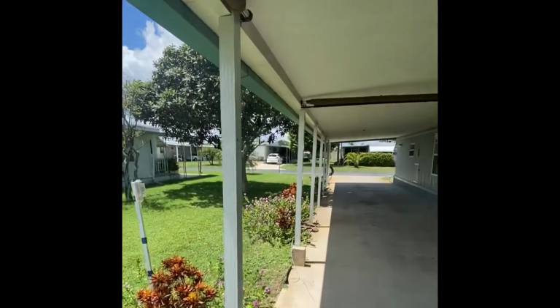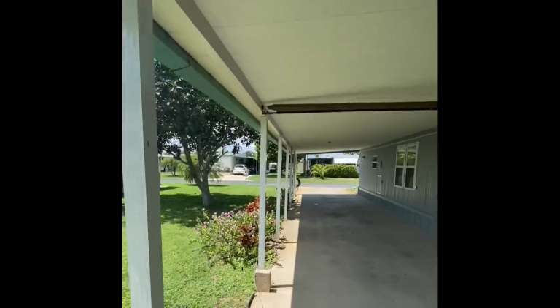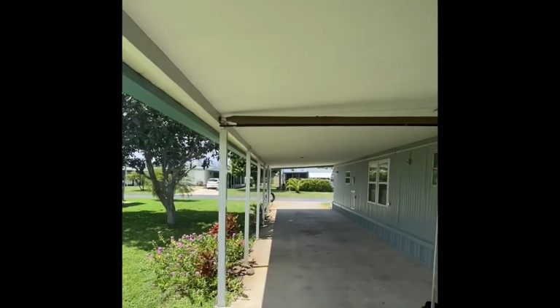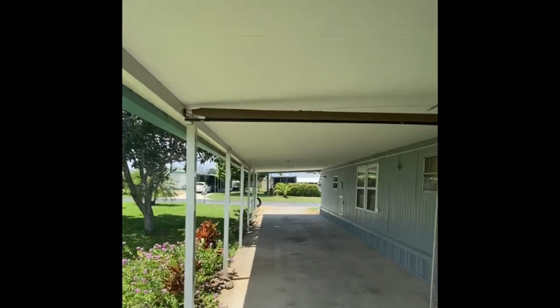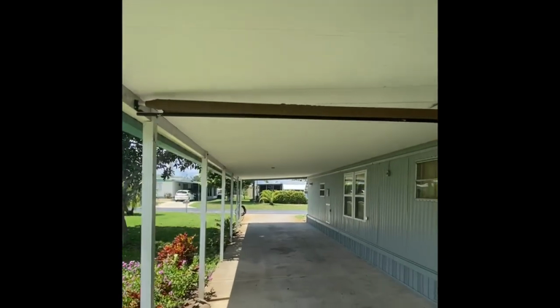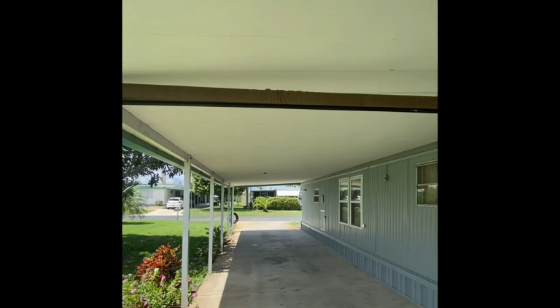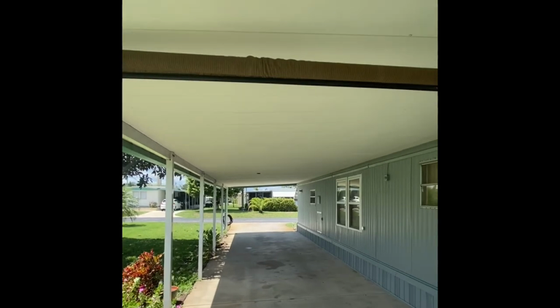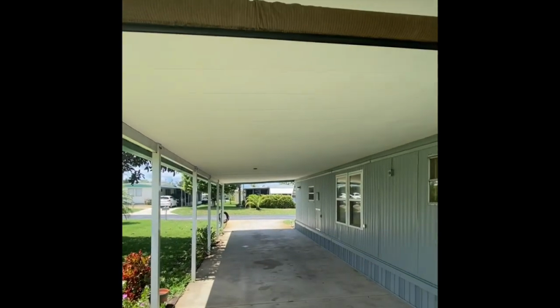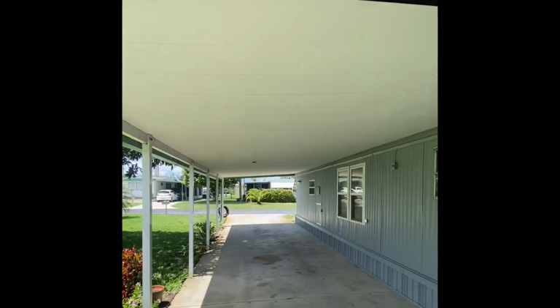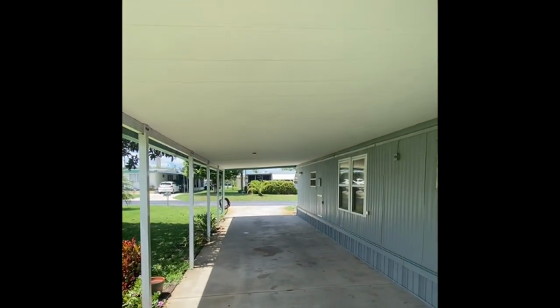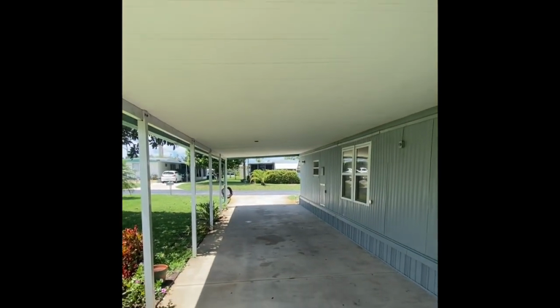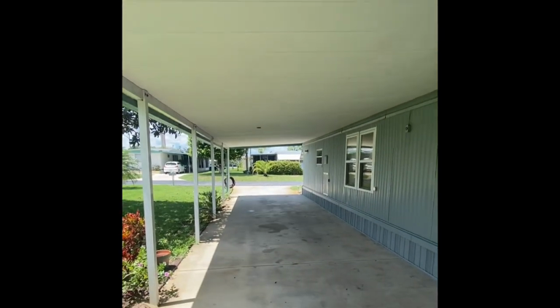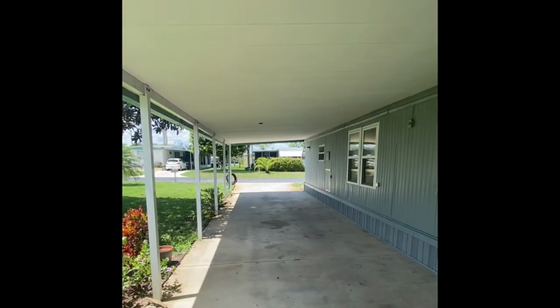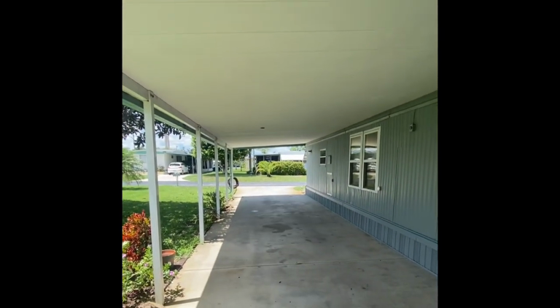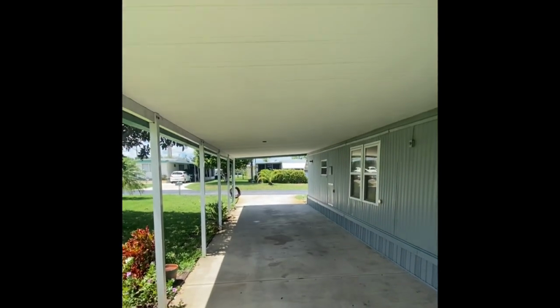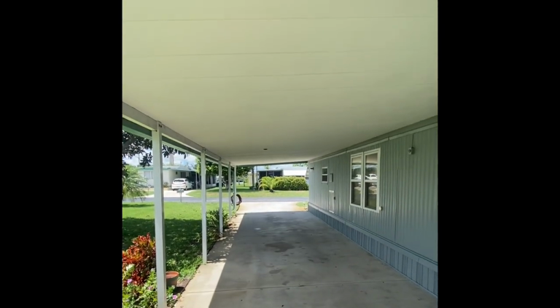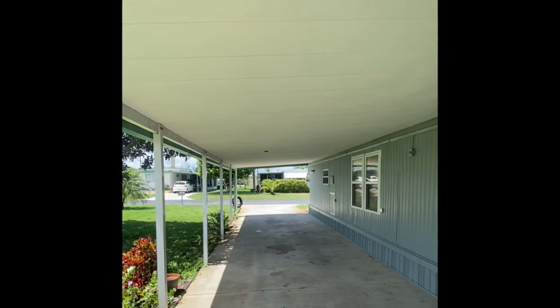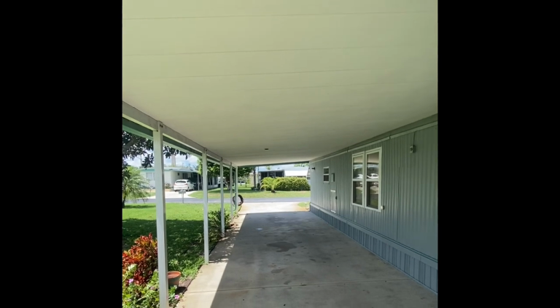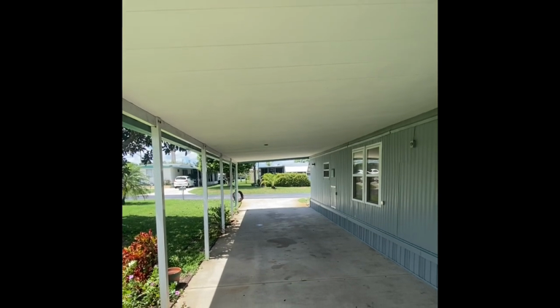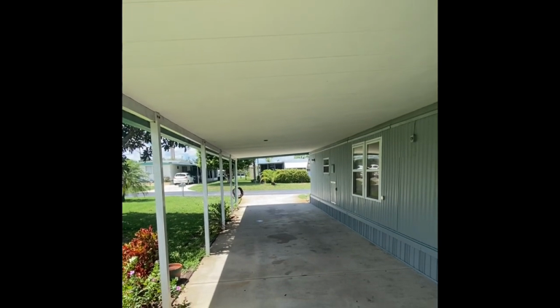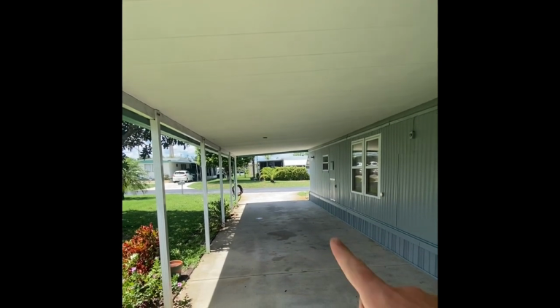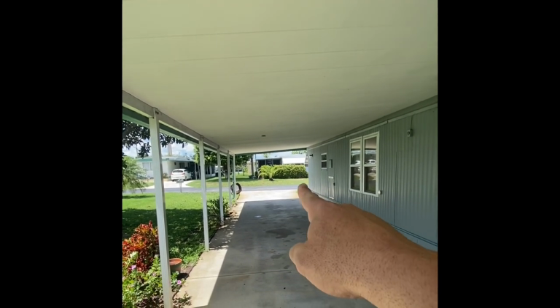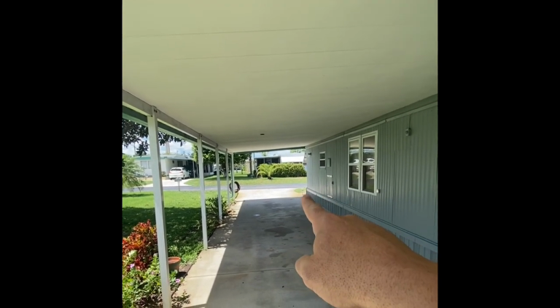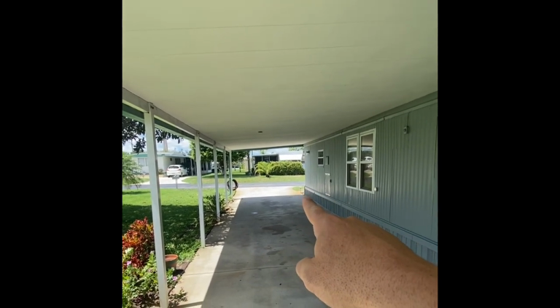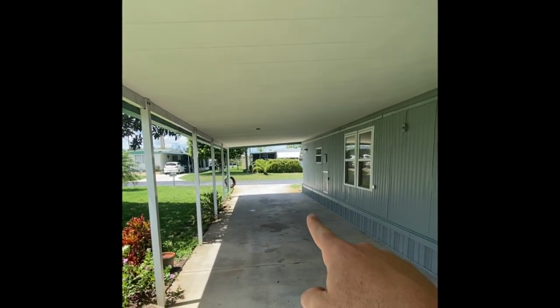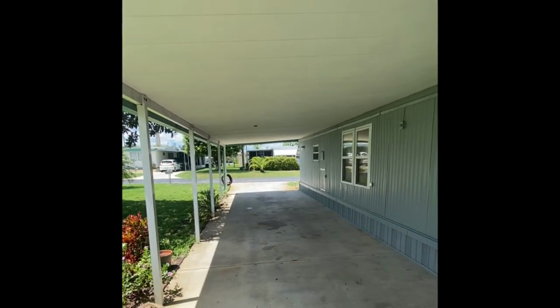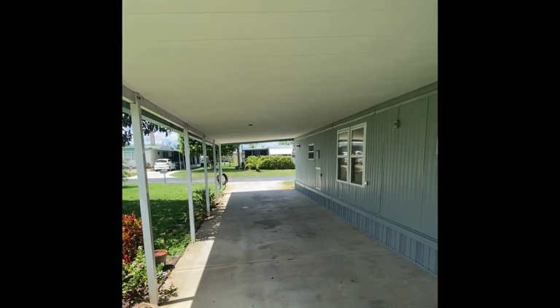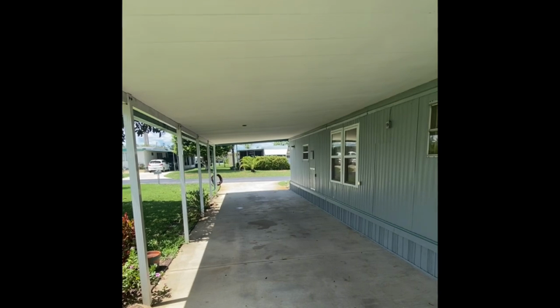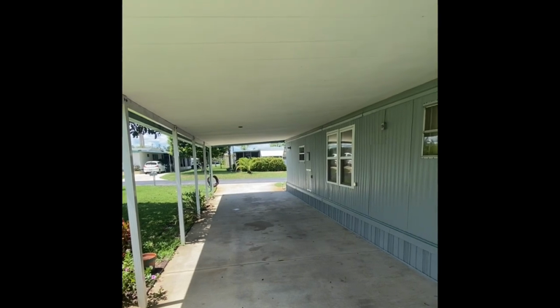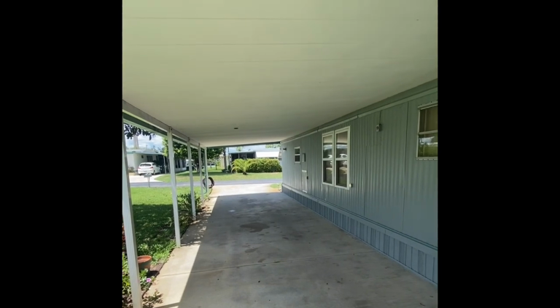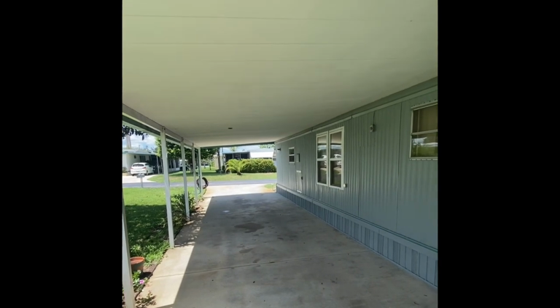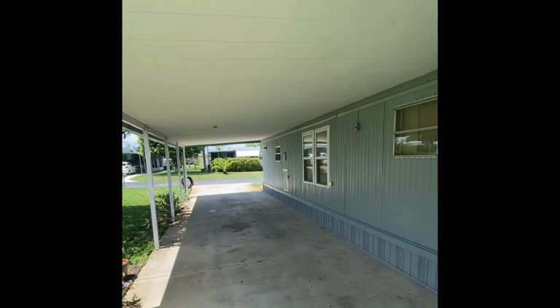Notice the very large carport here — this is a taller carport. You don't see a lot of tall carports out in Sebring. So if you have a big pickup truck or additional vehicles, as you see in the video, we have room for at least two if not three vehicles here to protect from the hot Florida sun.